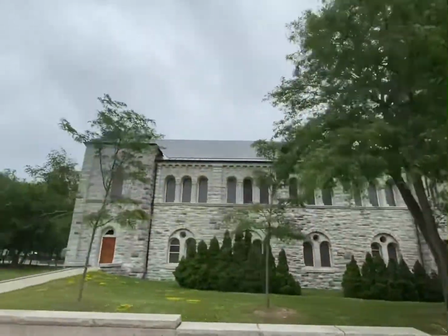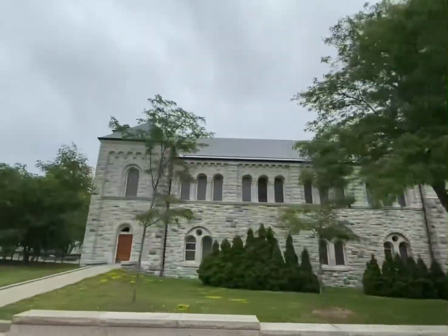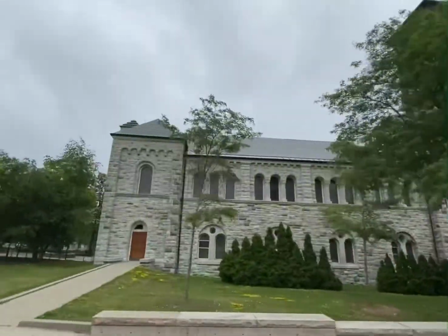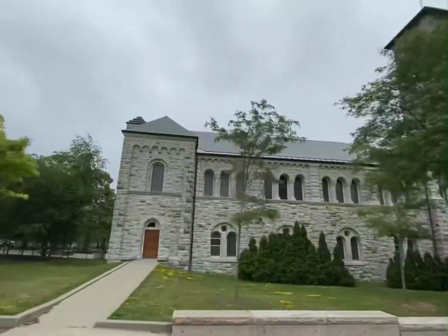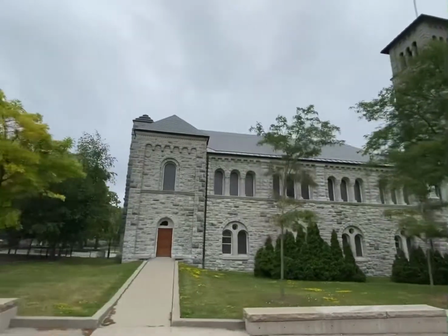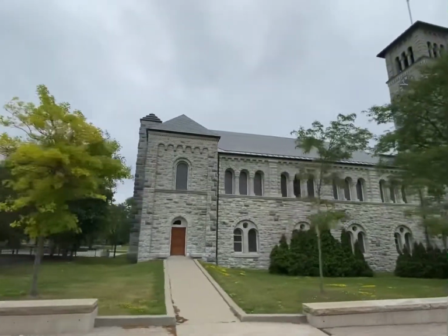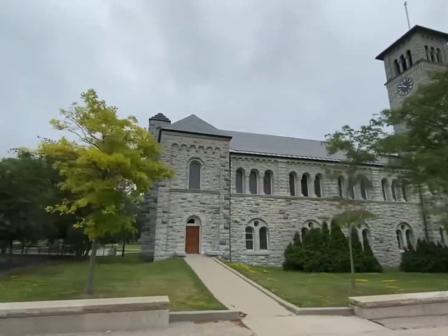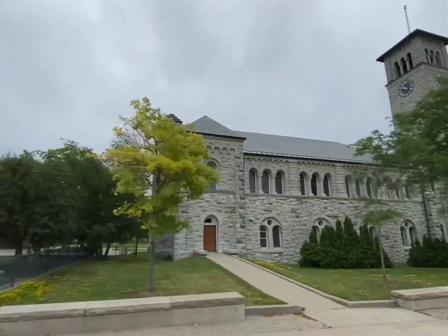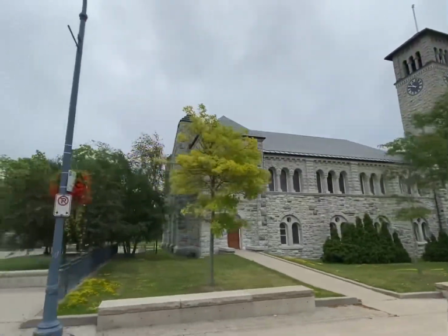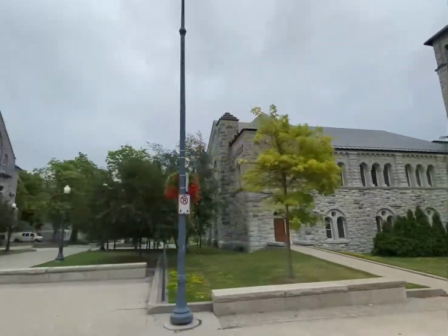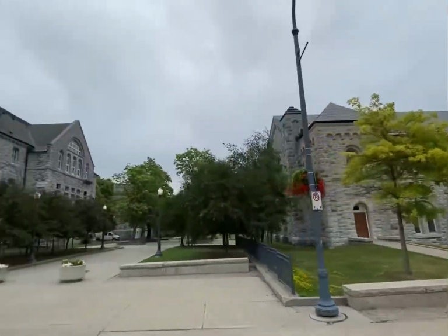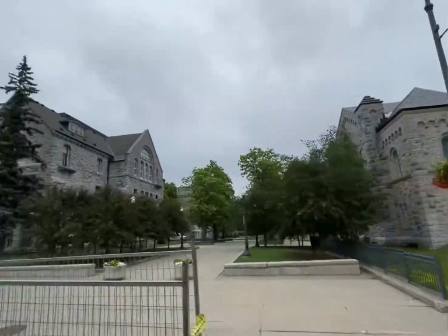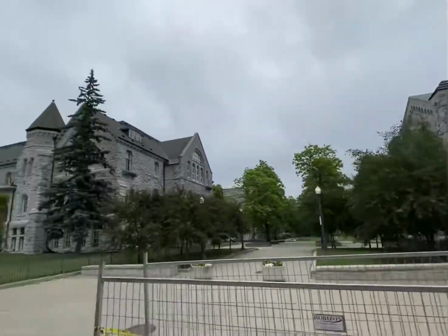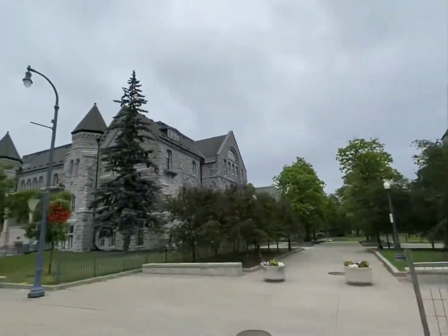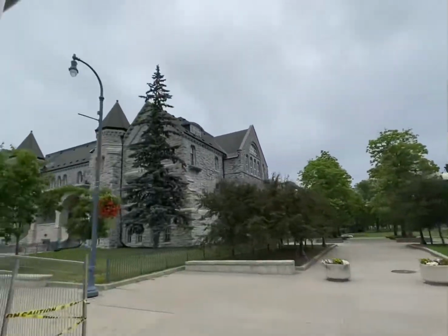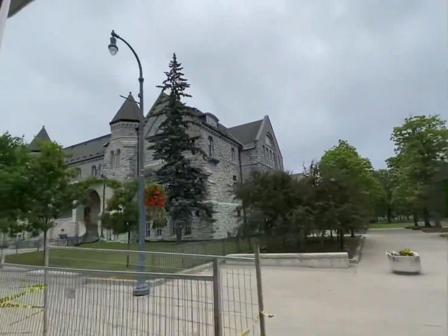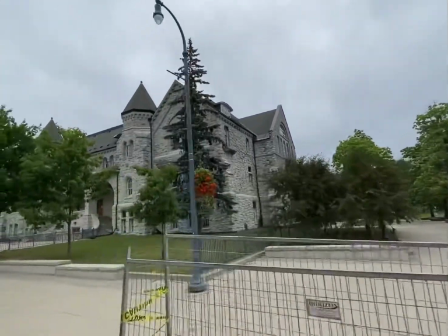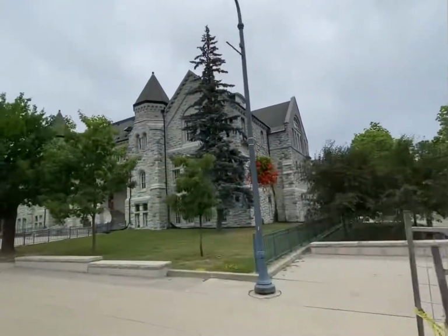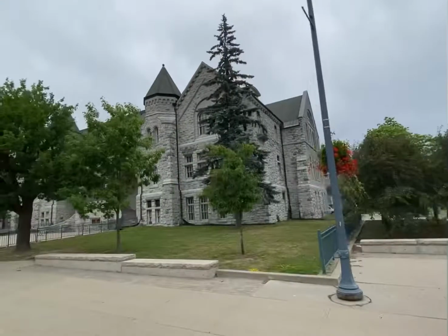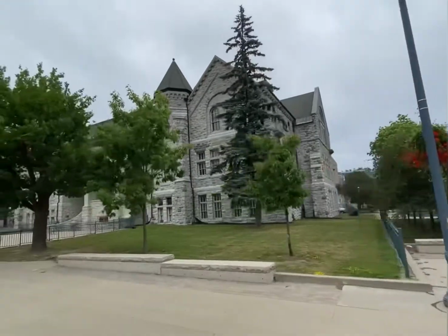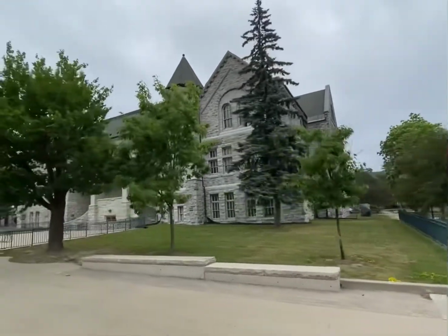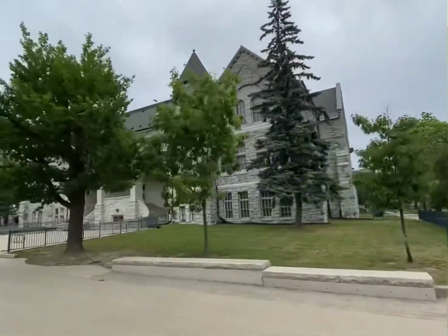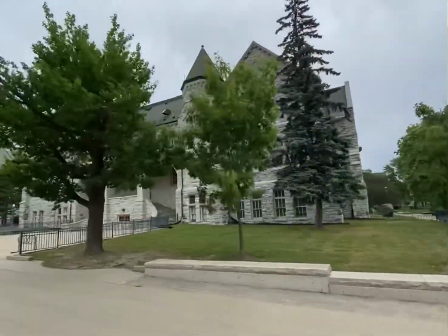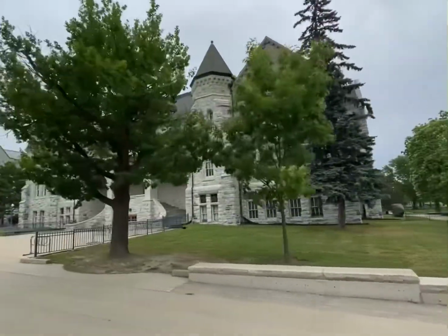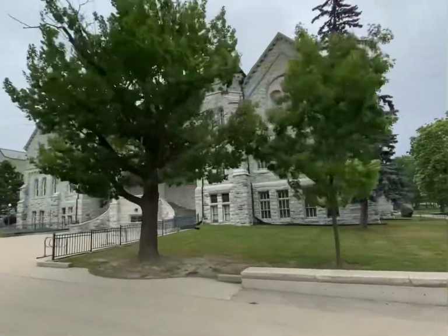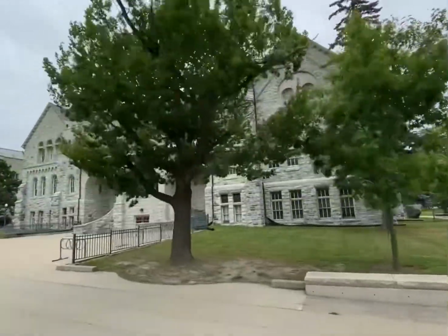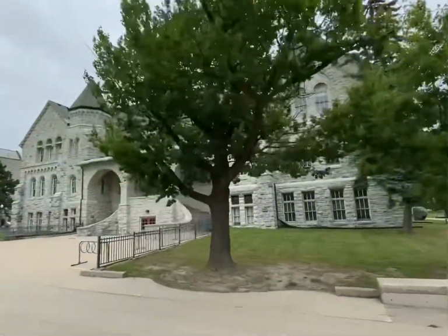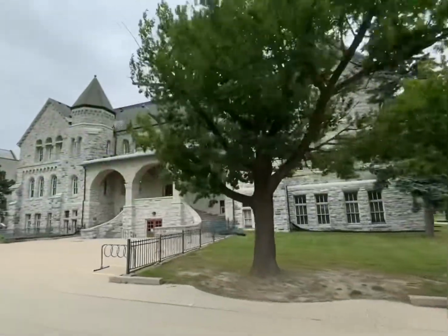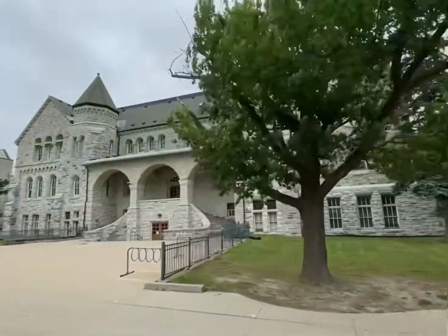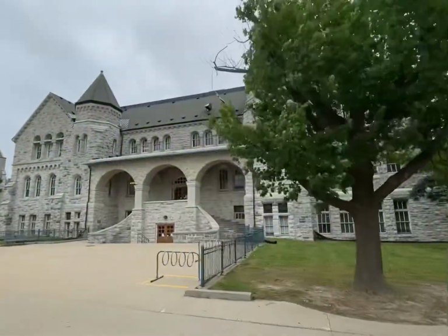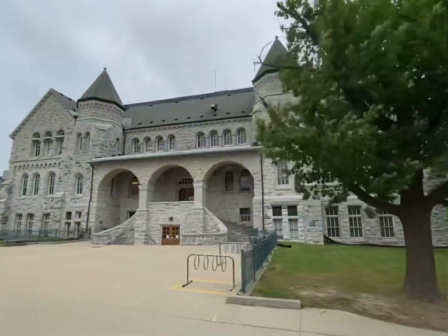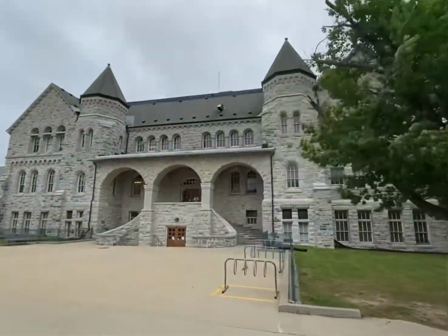The next one on the right is one of my favorite buildings here. It's called Ontario Hall. It's a very popular spot for graduation photos, and a lot of wedding photography comes here as well on that grand staircase.